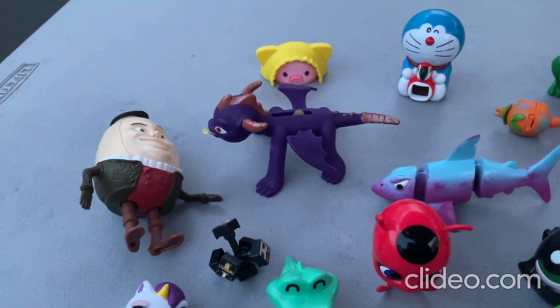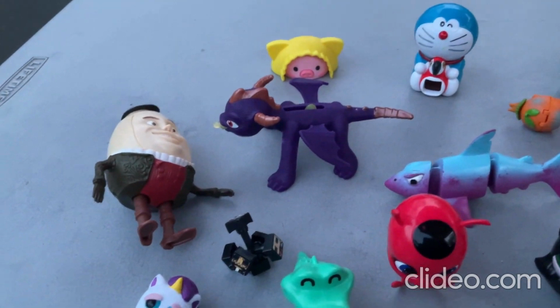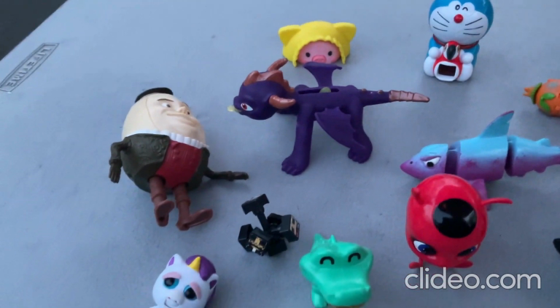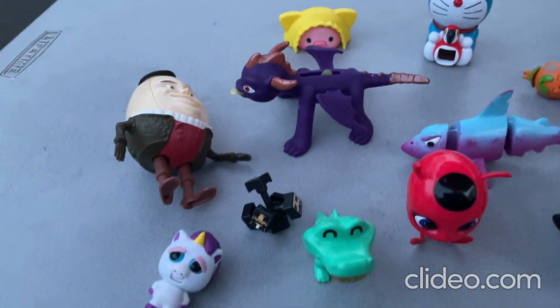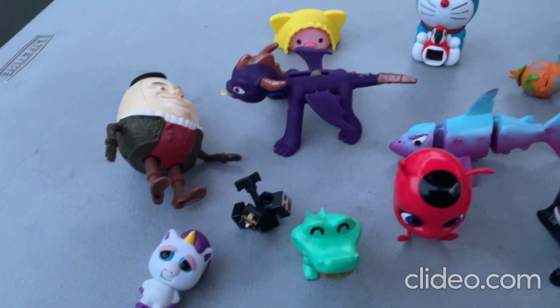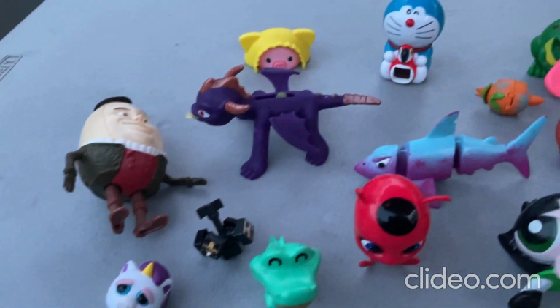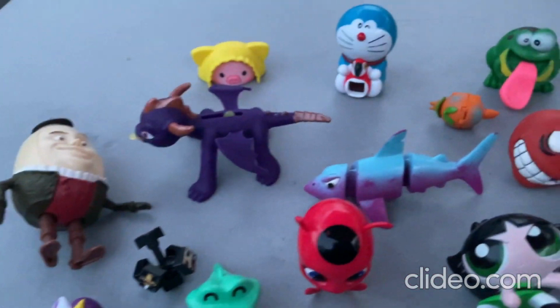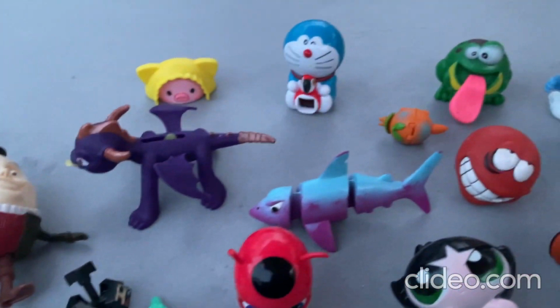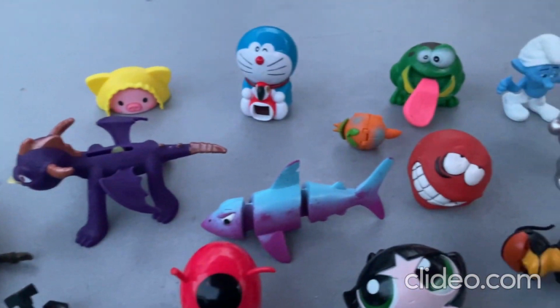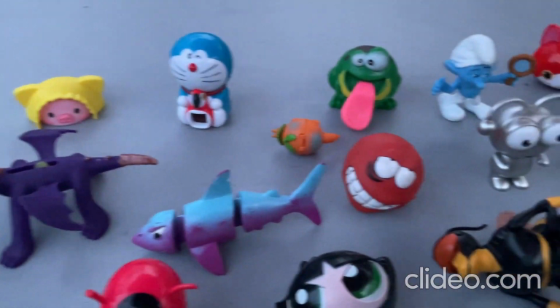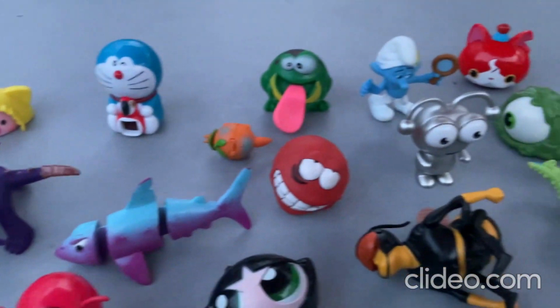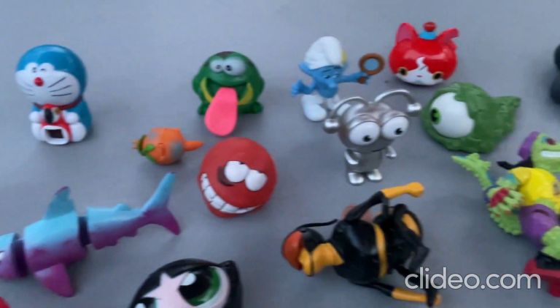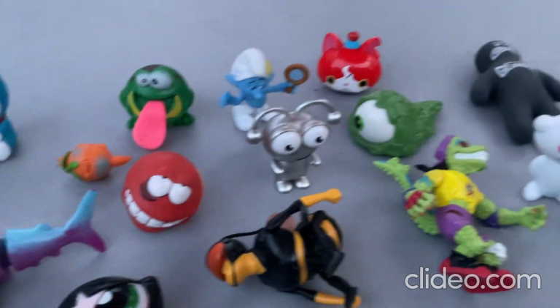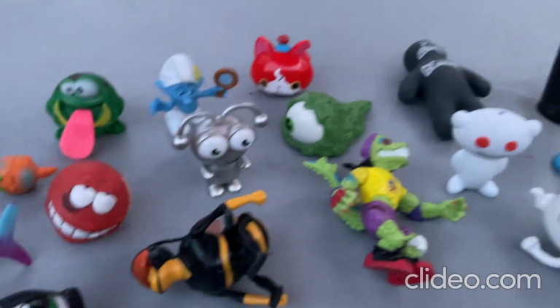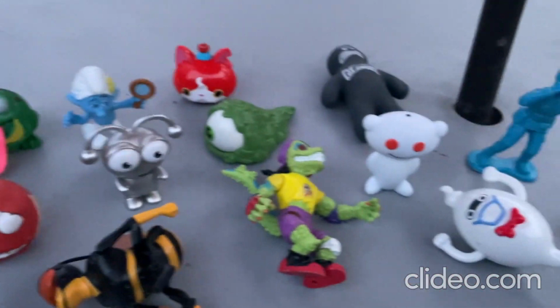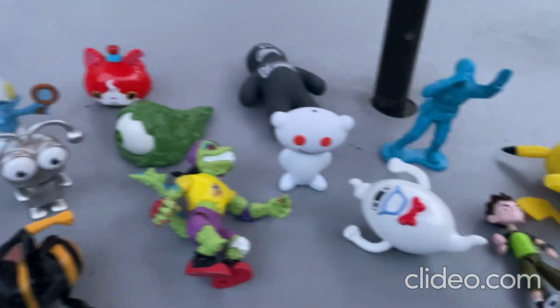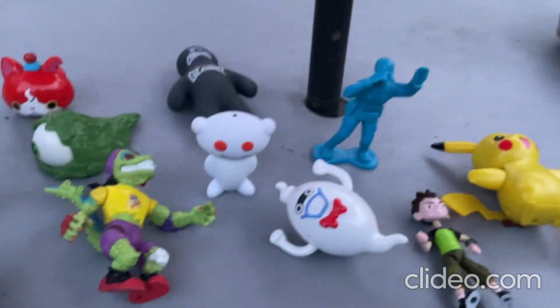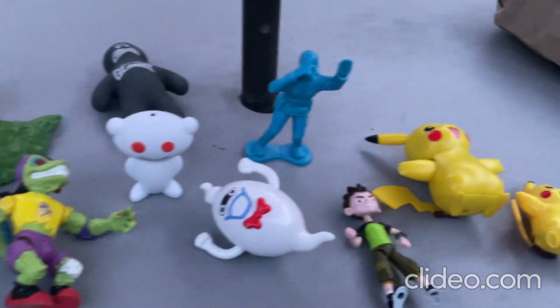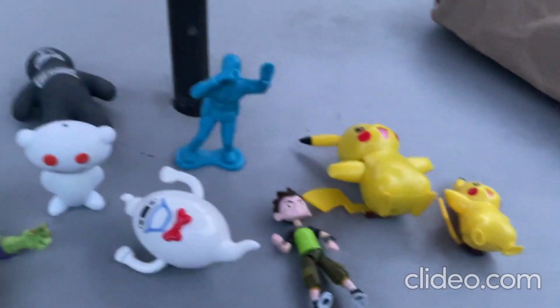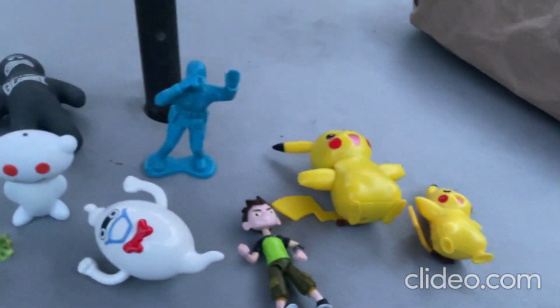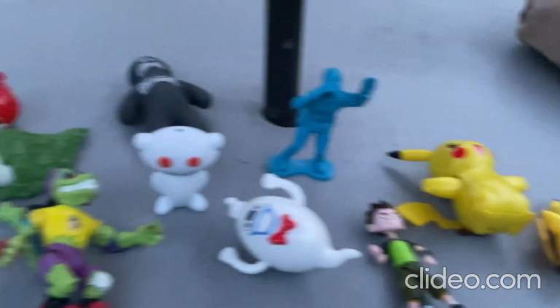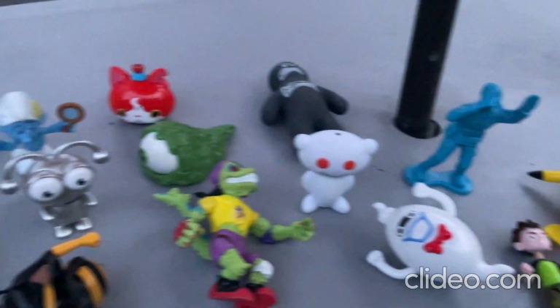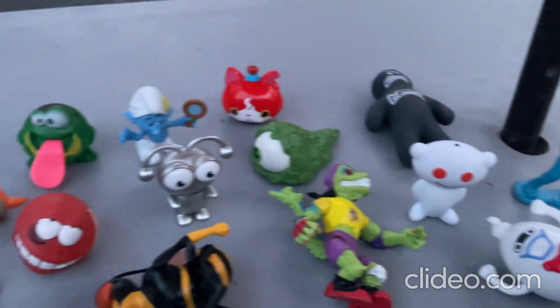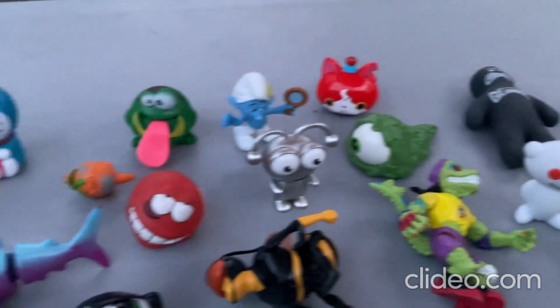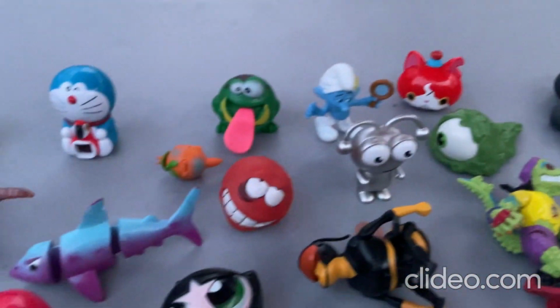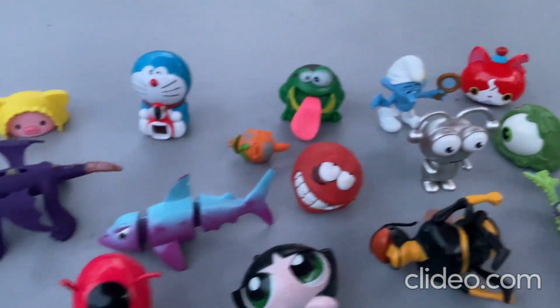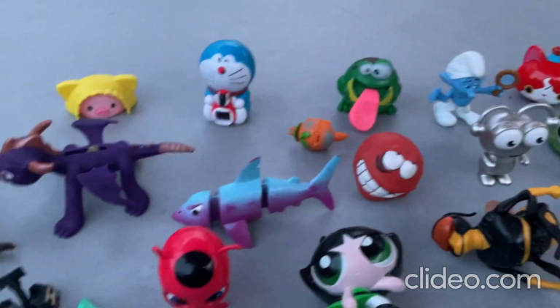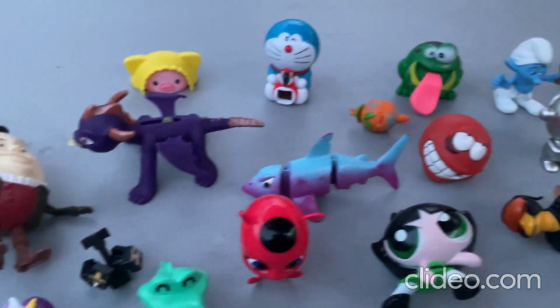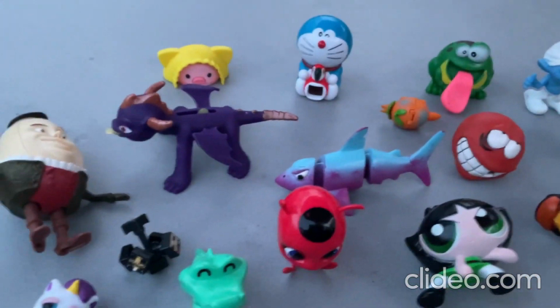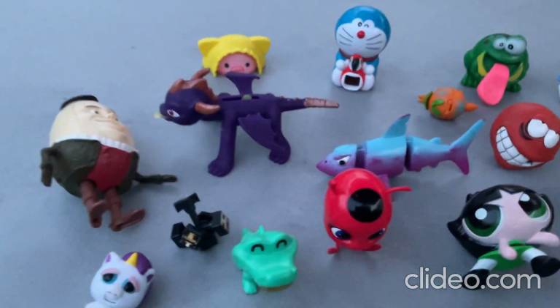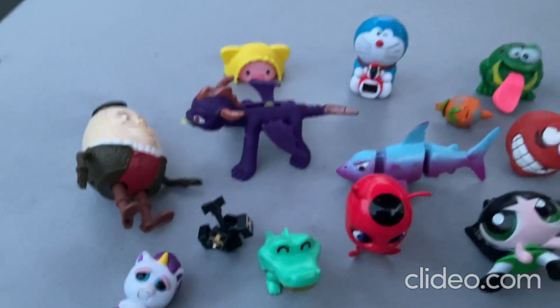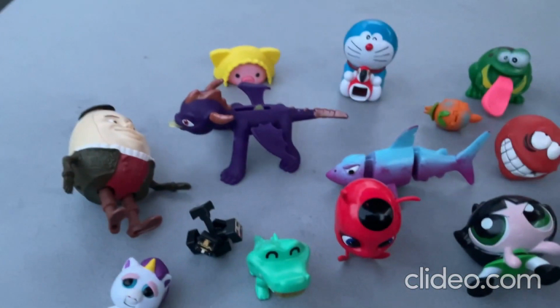Well, hey everybody! I just wanted to show off some of my really cool toys here. These are just a random assortment of toys that I've been collecting for a while now.